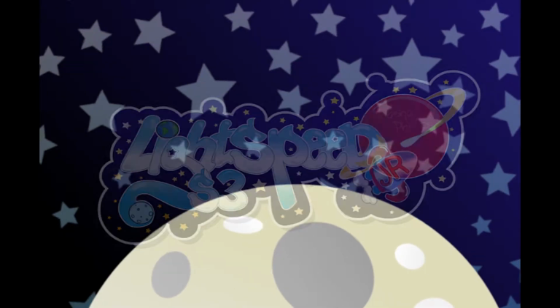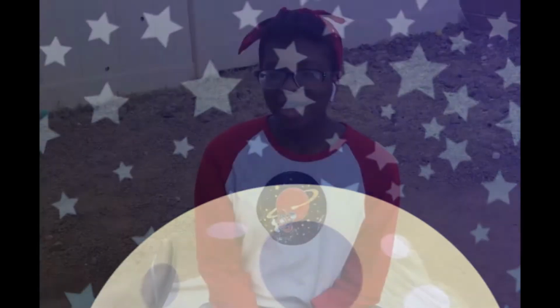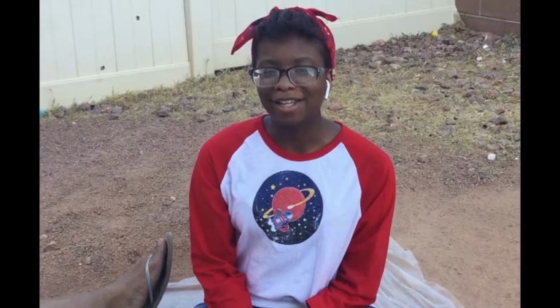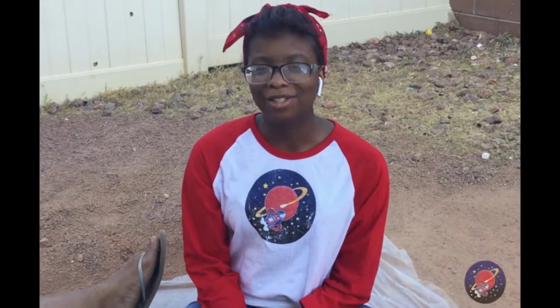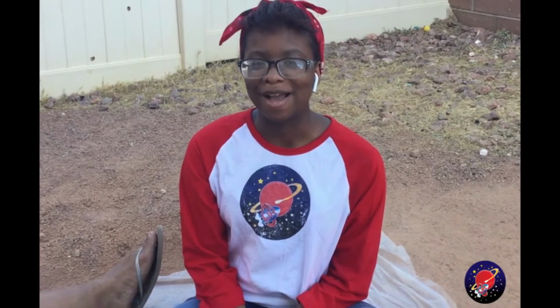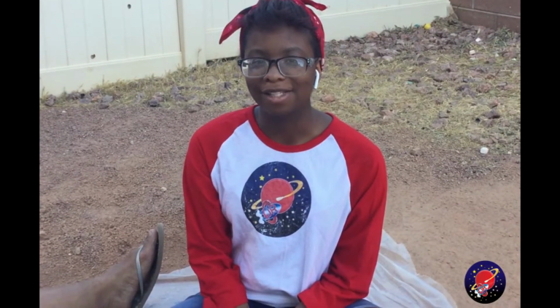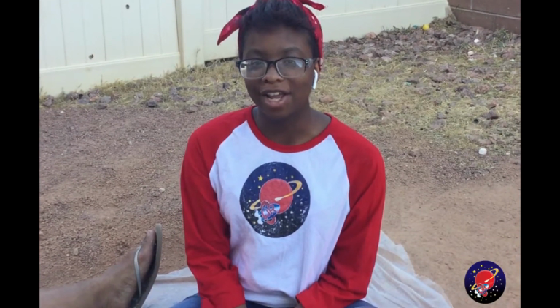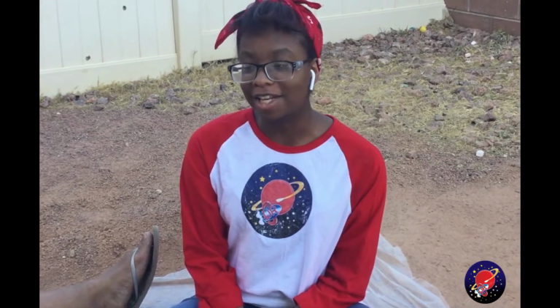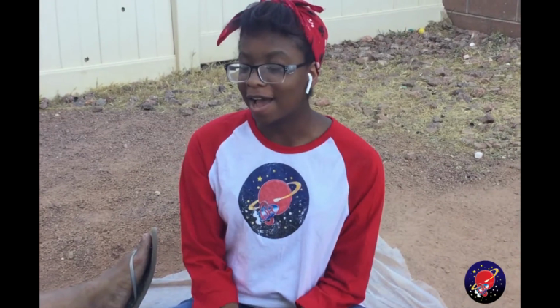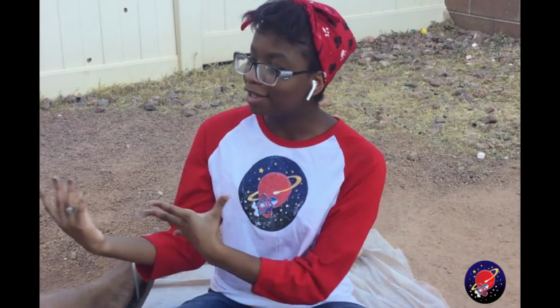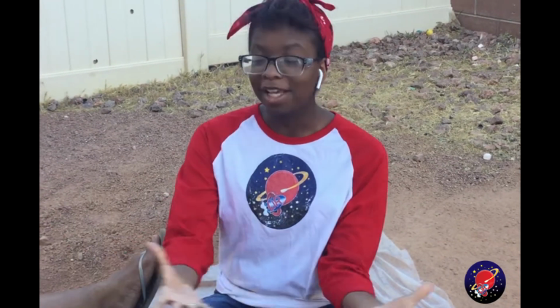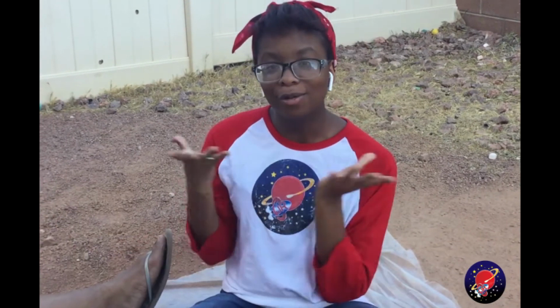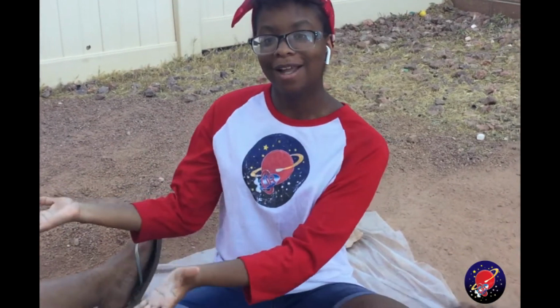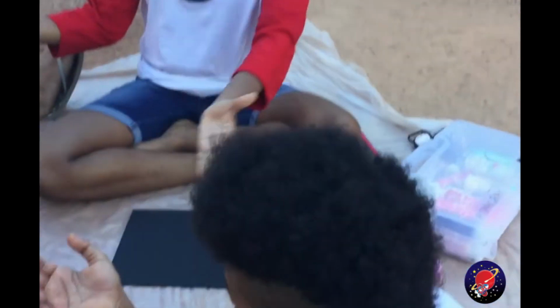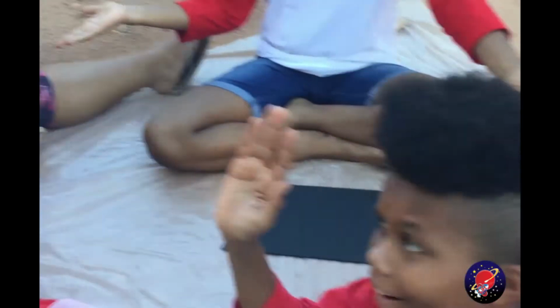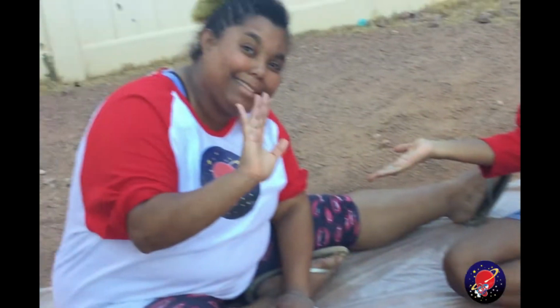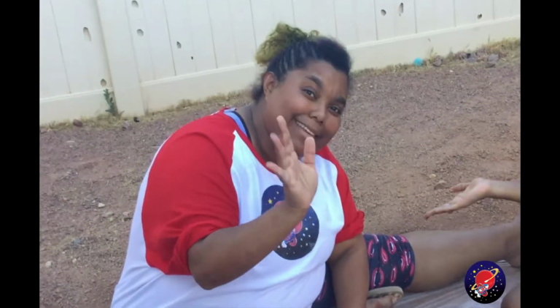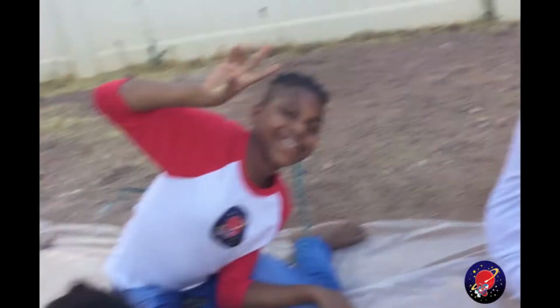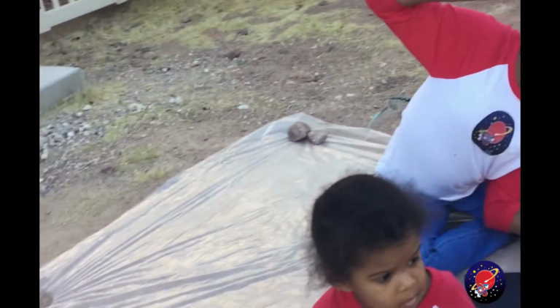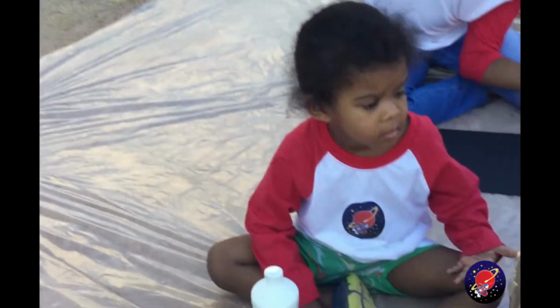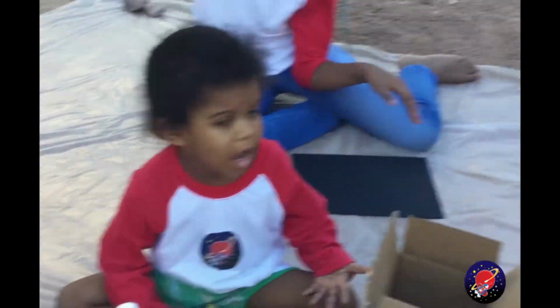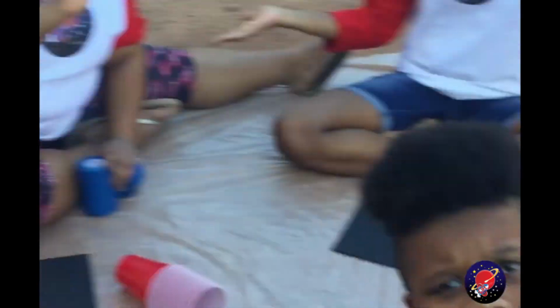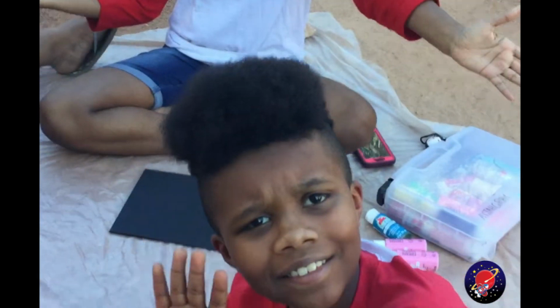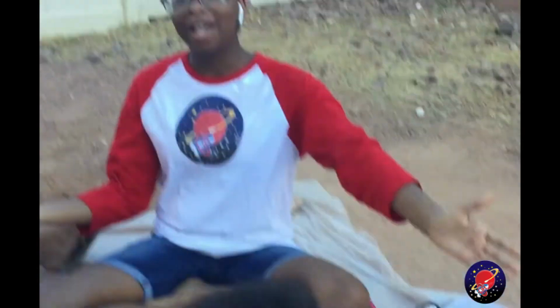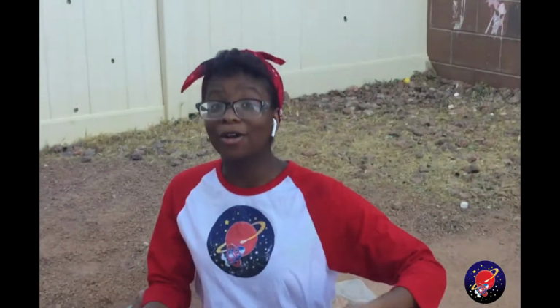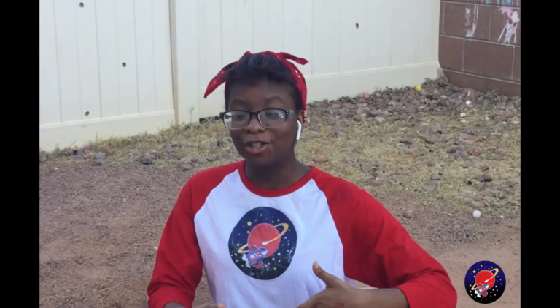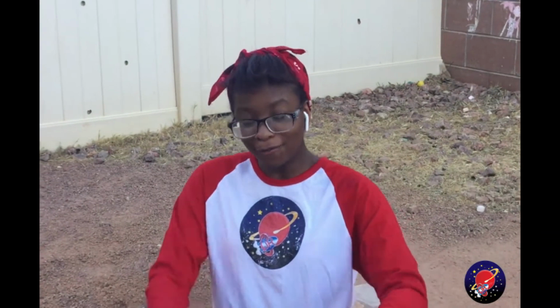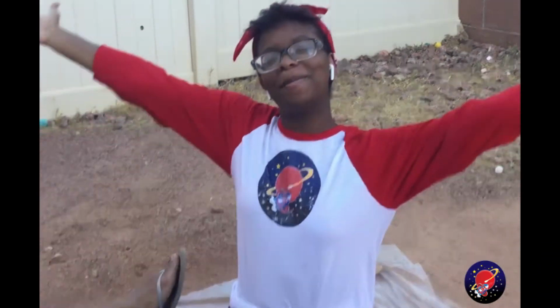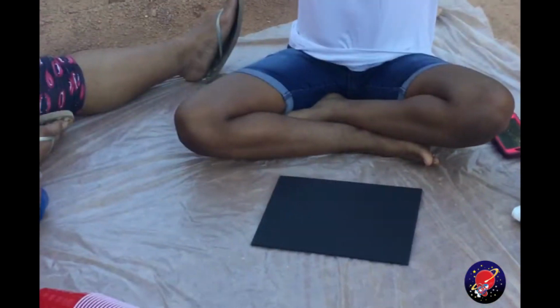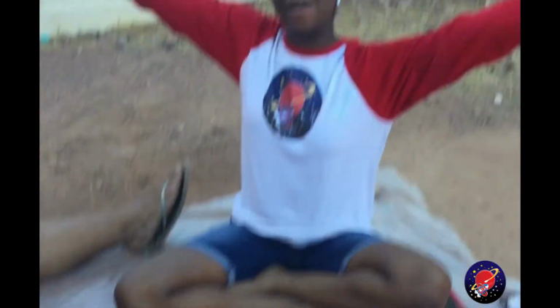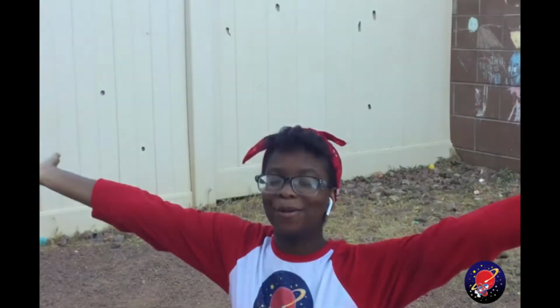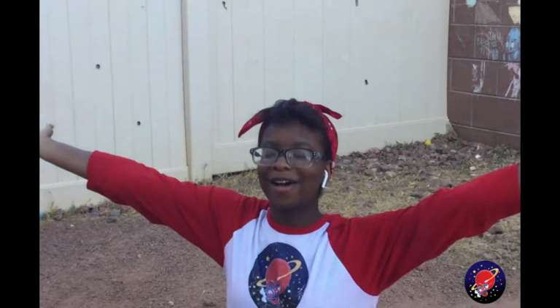Welcome back to Lightspeed Junior. My name is Asia and today I brought the team out and we're going to do fluid paint. I hope you enjoy.